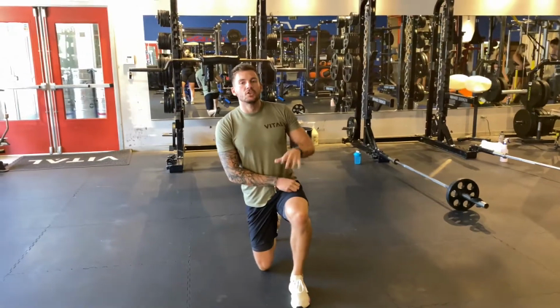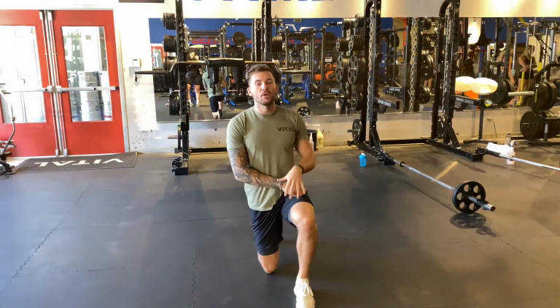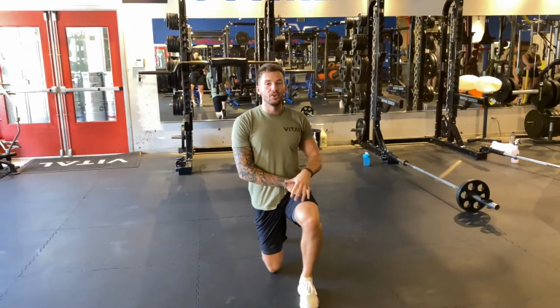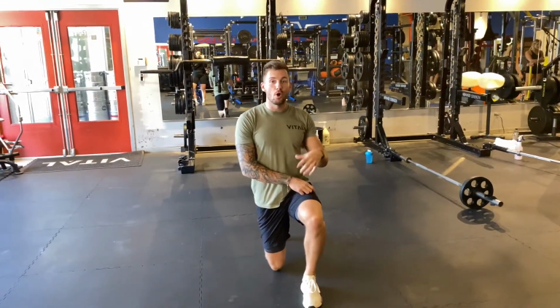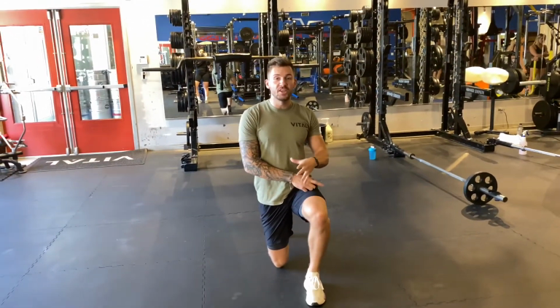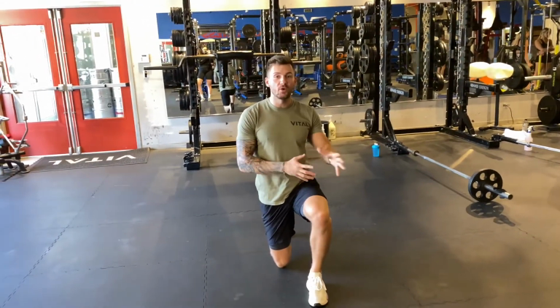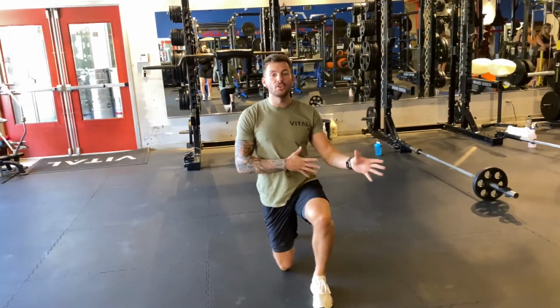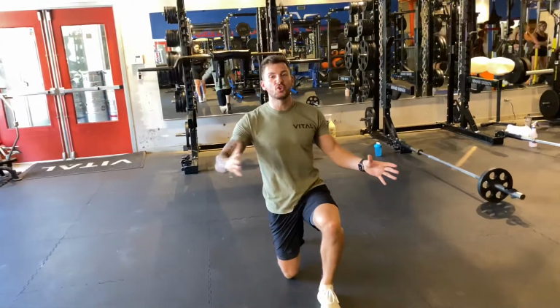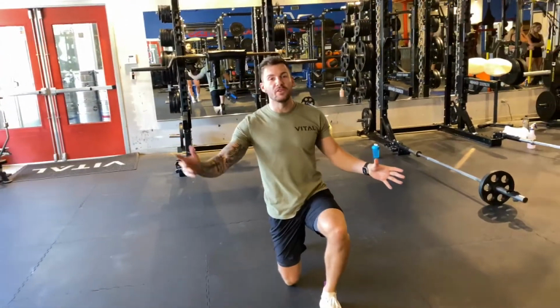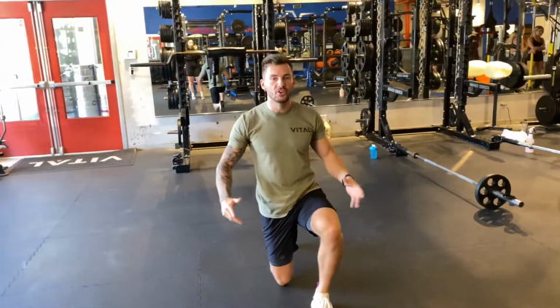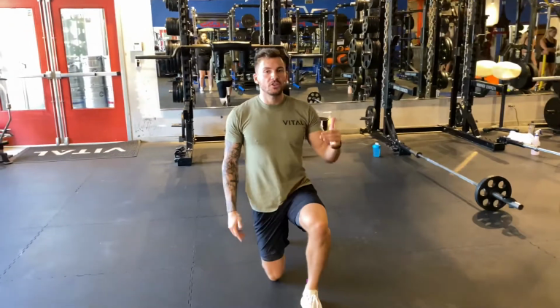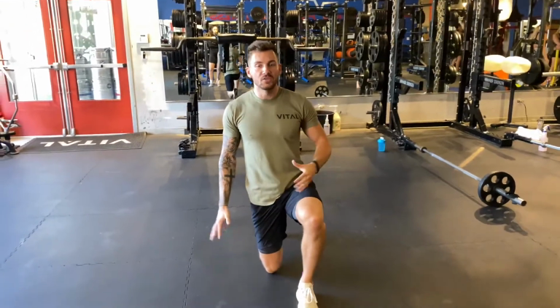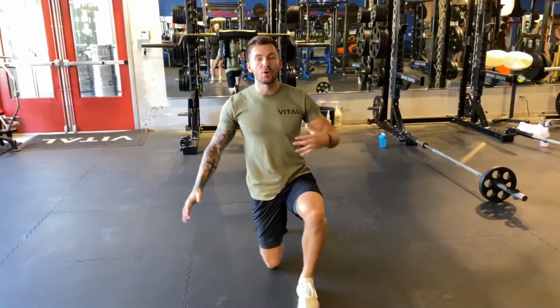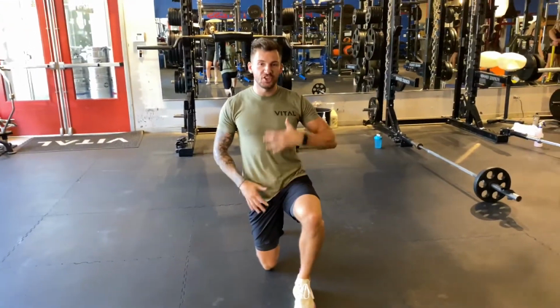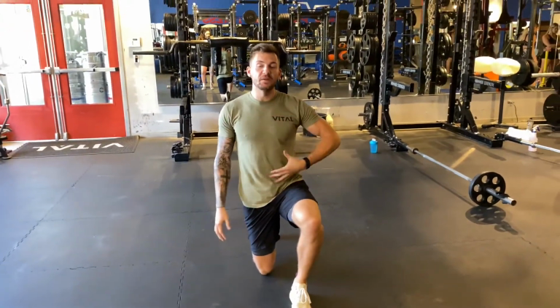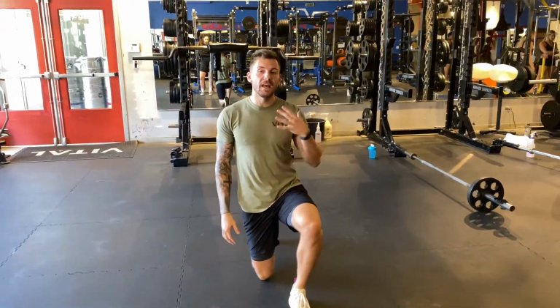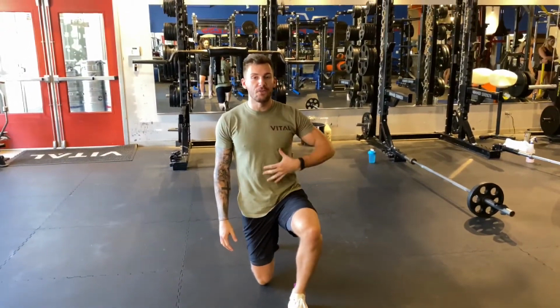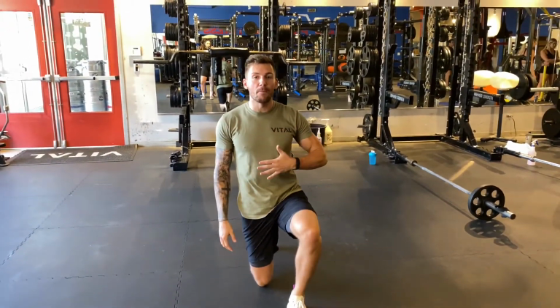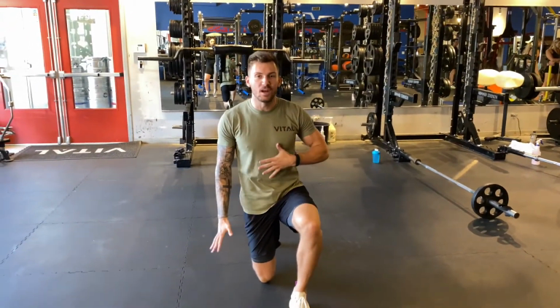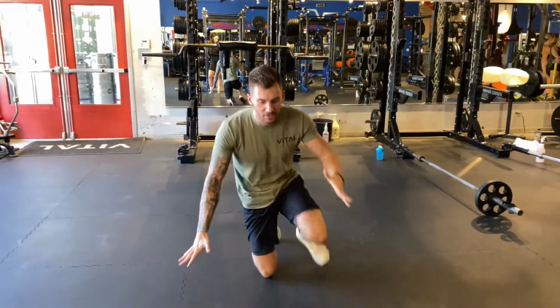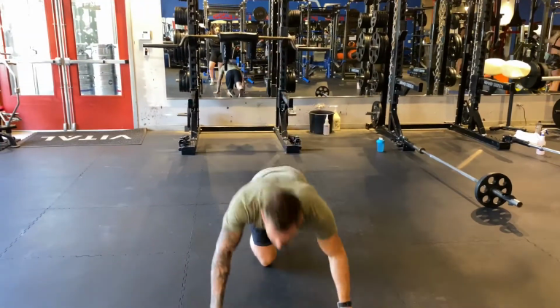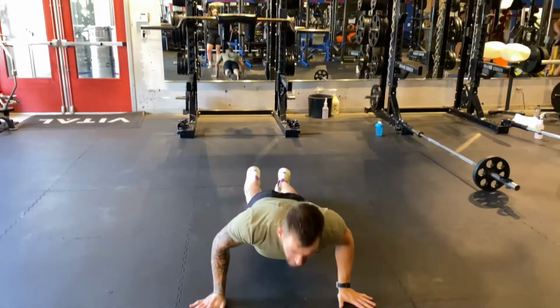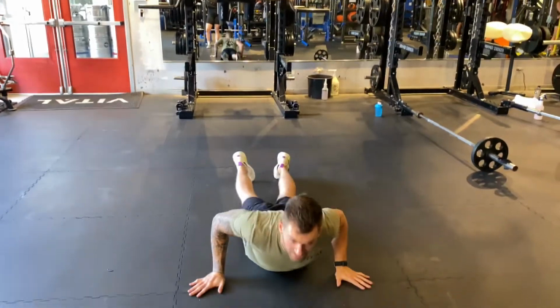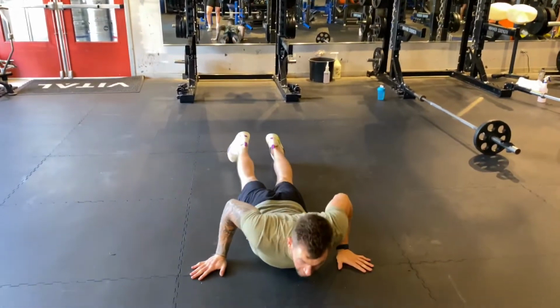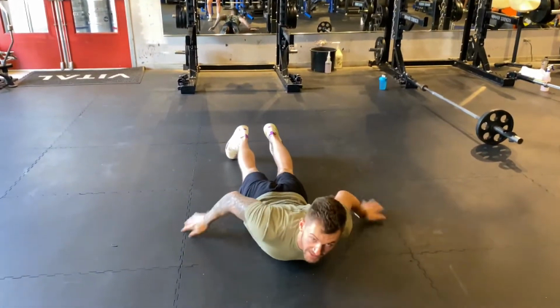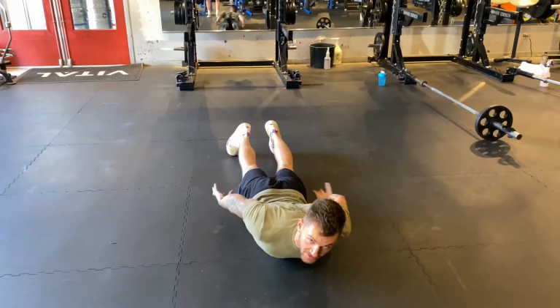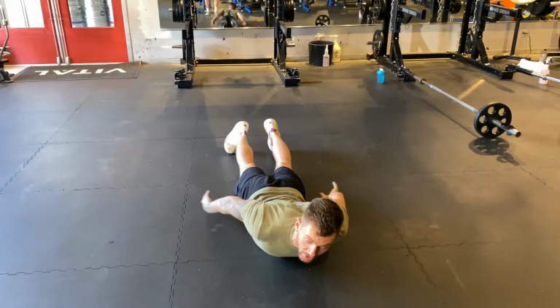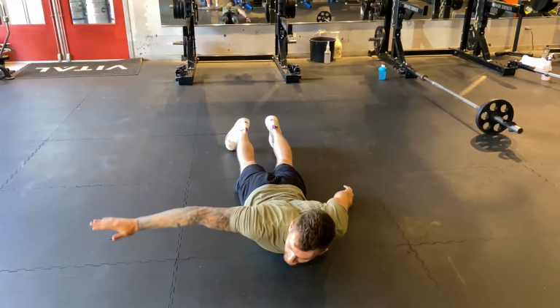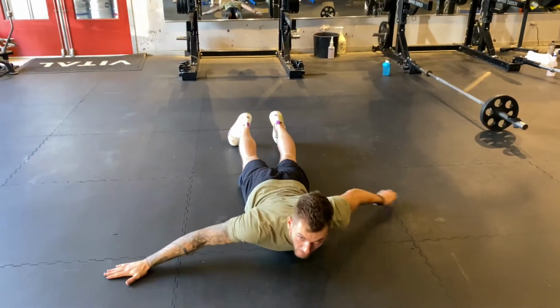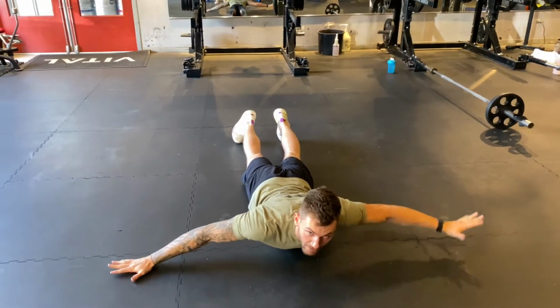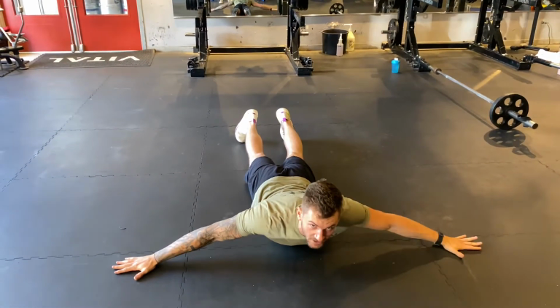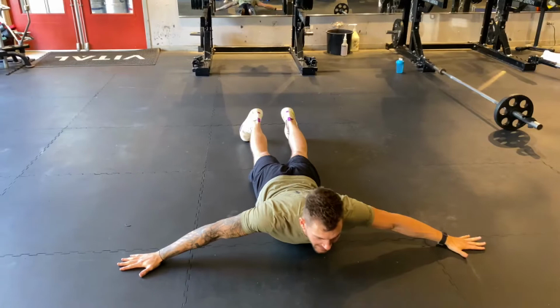We're going to go into a prone position and we're going to do a scorpion. The prone position just means I'm laying on the floor on my stomach. My legs are extended underneath me and I'm pushing my hands out to the side.